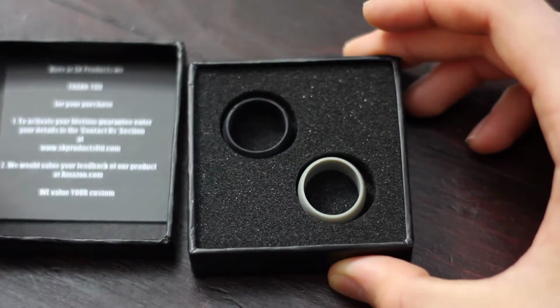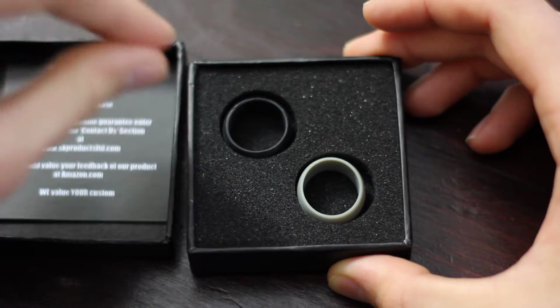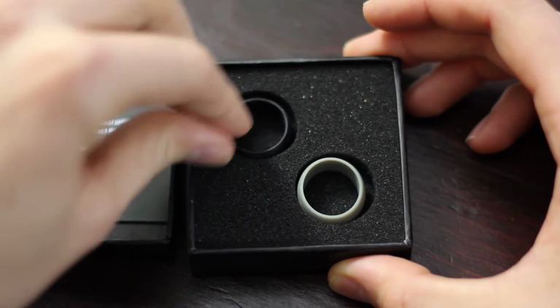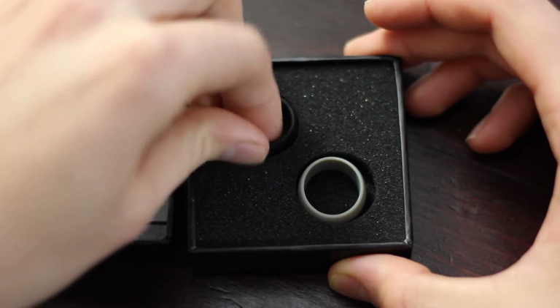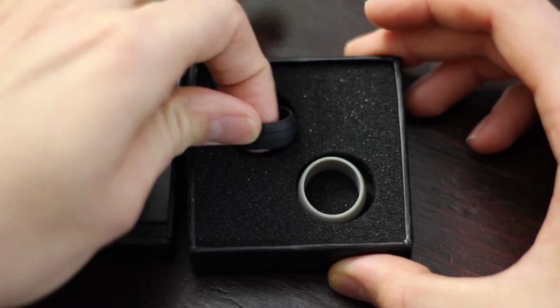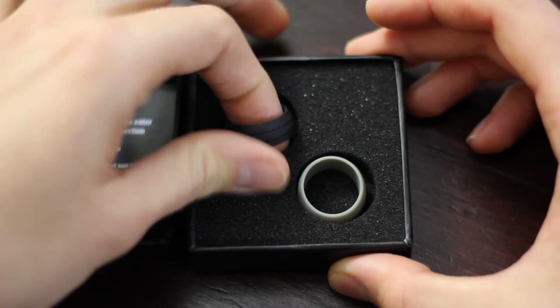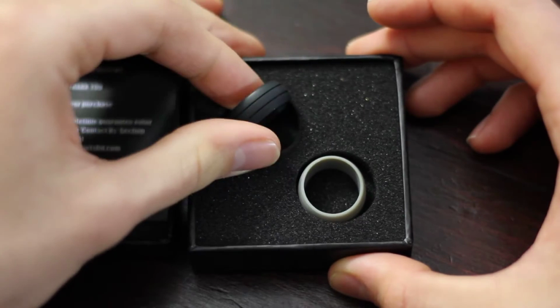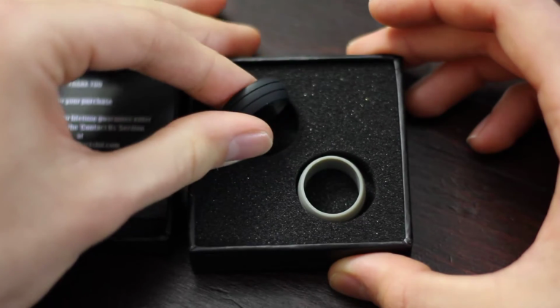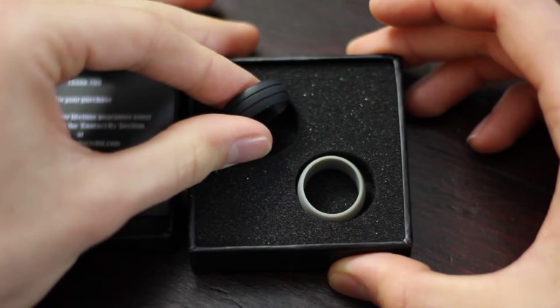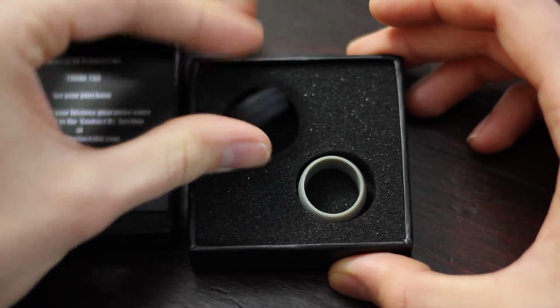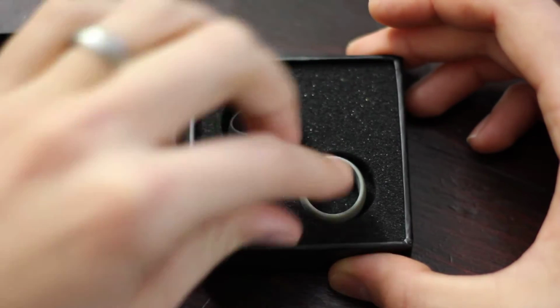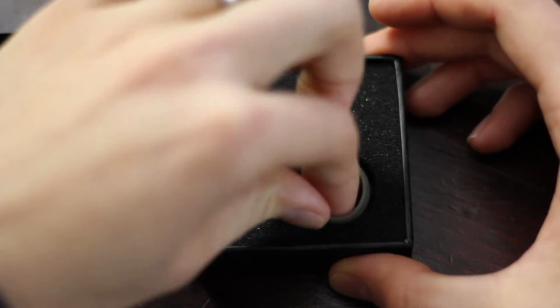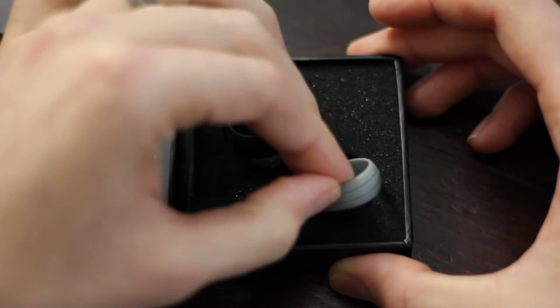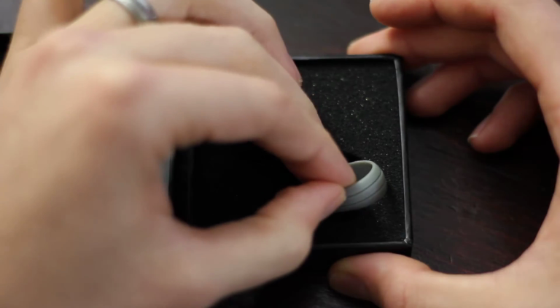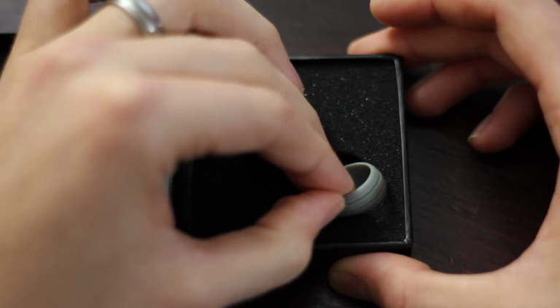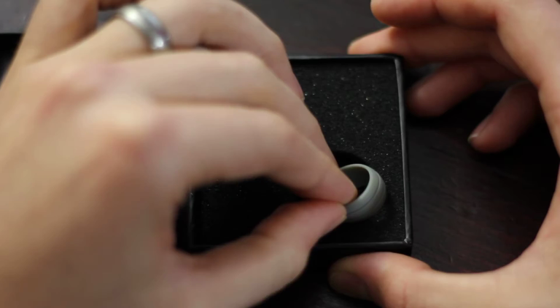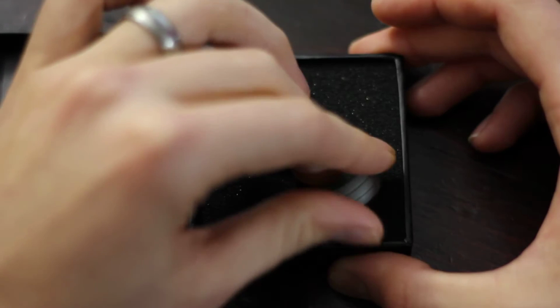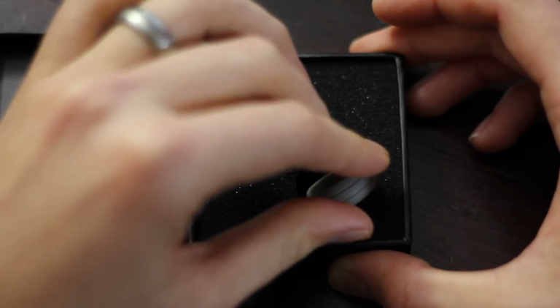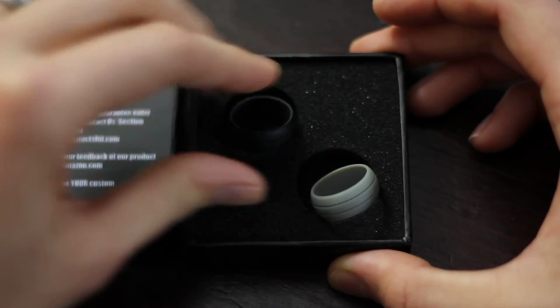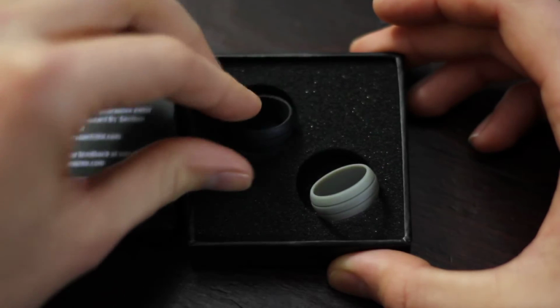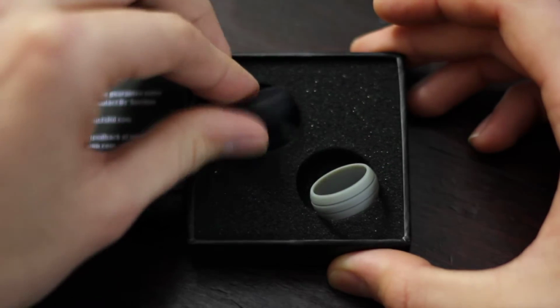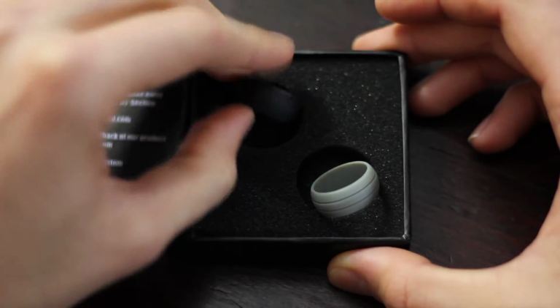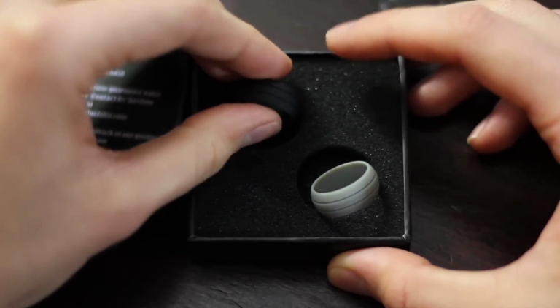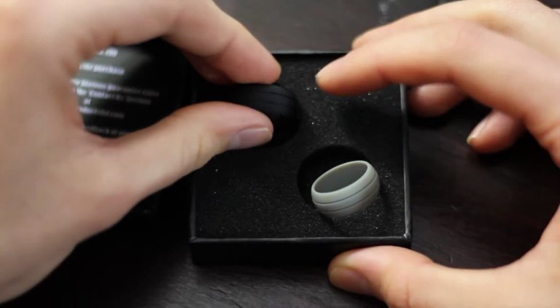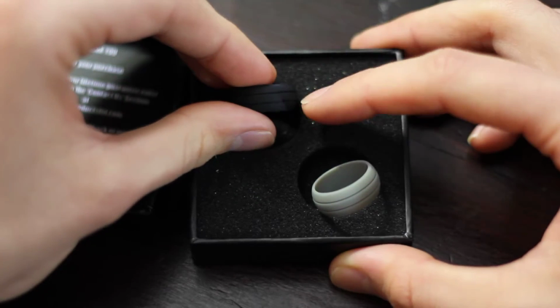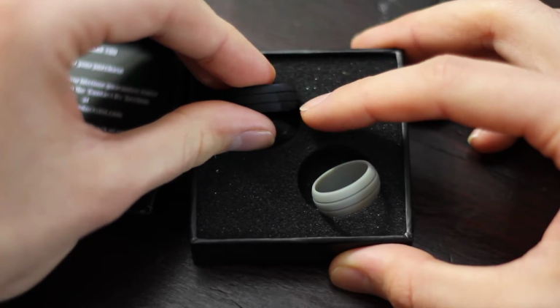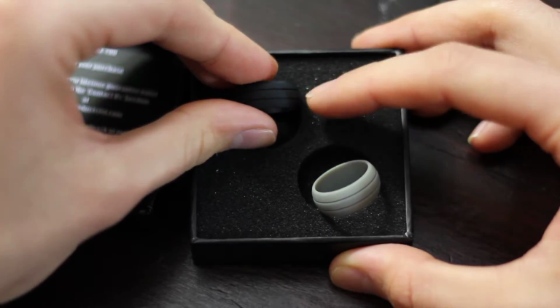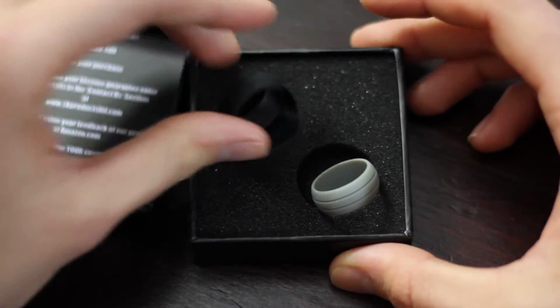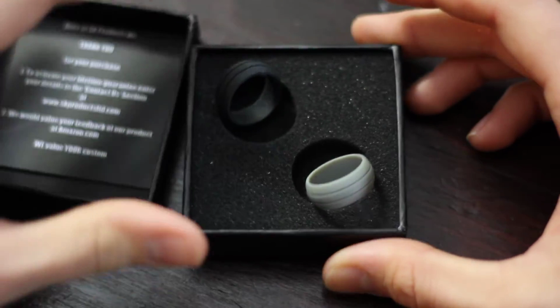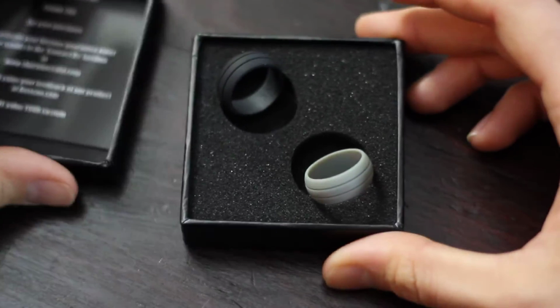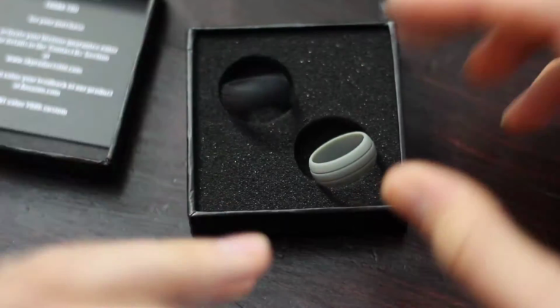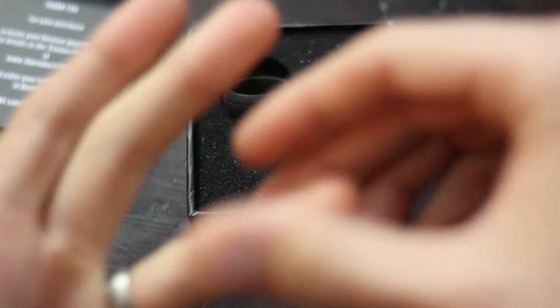You'll notice that it comes in two colors. We have black right here, and gray right here. It has a nice little aesthetic line to it to make it look like a real ring, so you'll notice the way it fits.